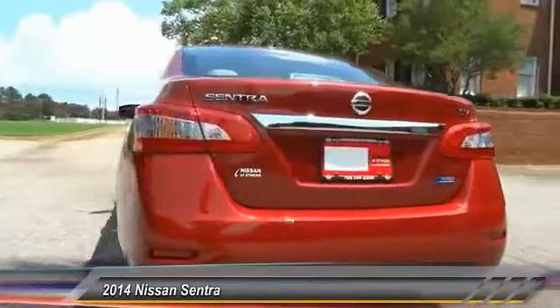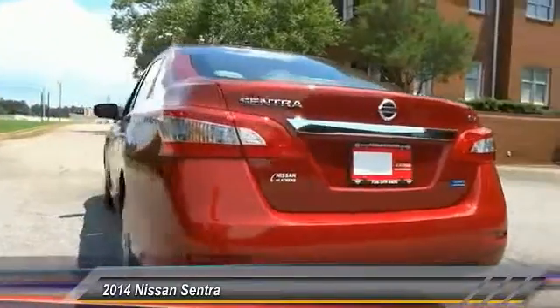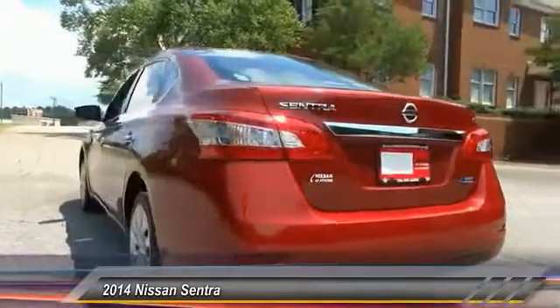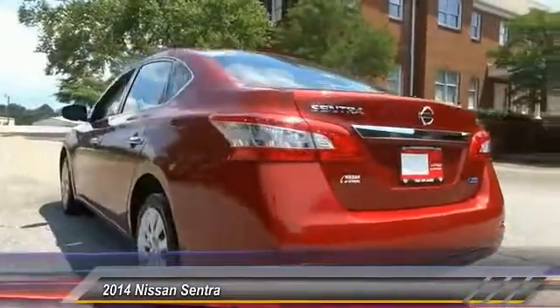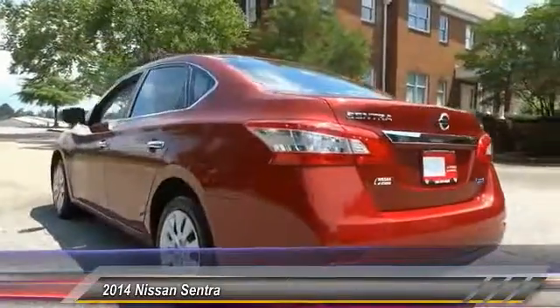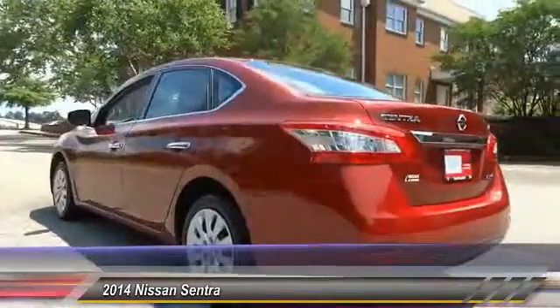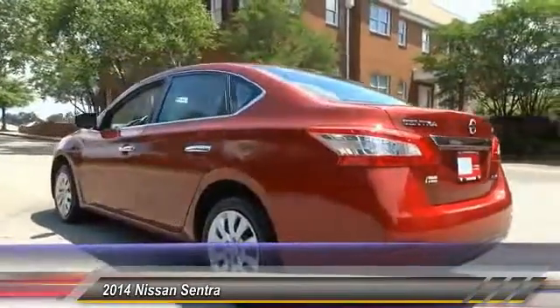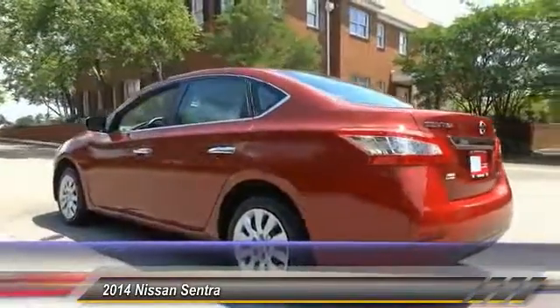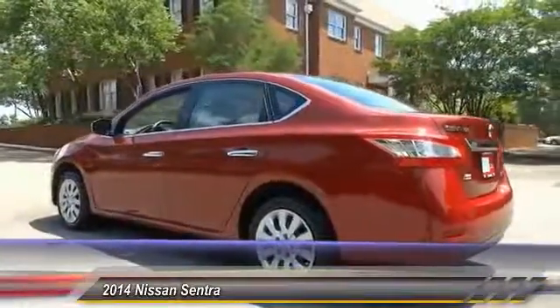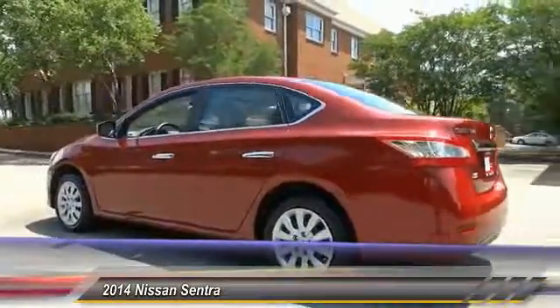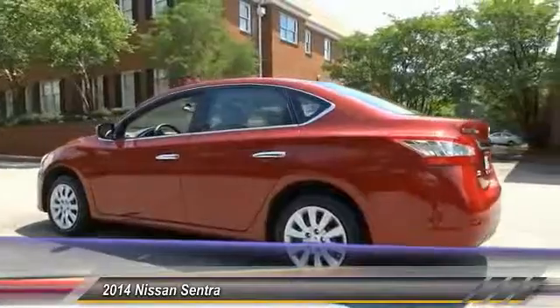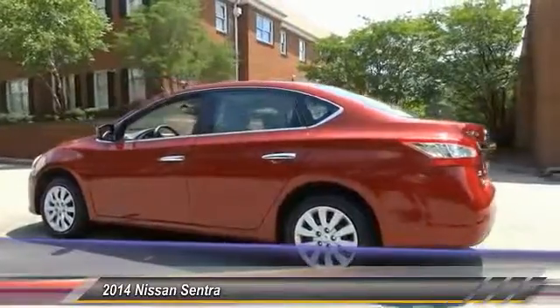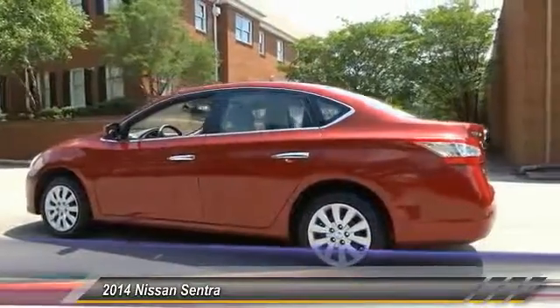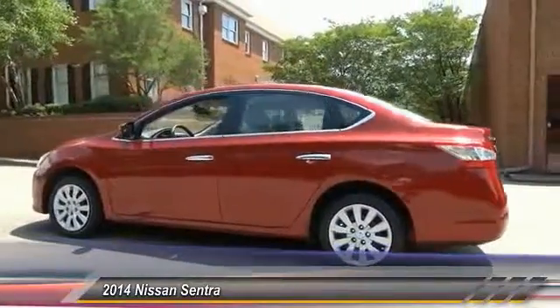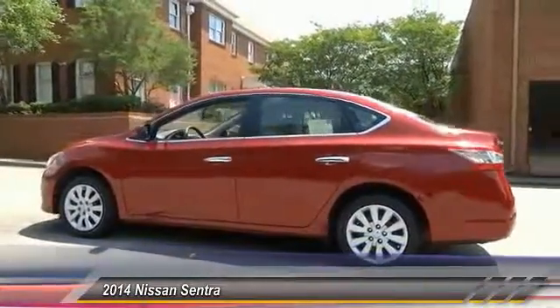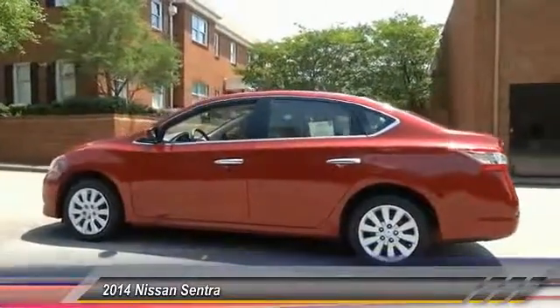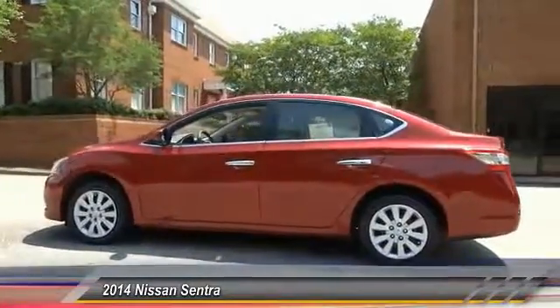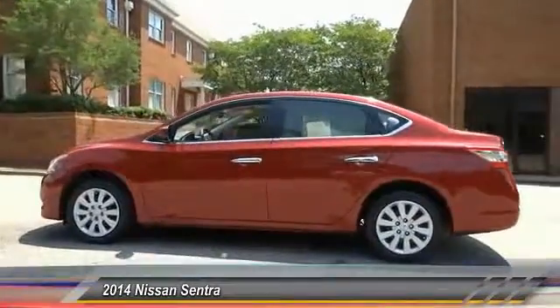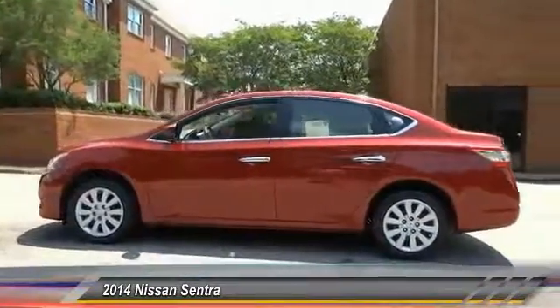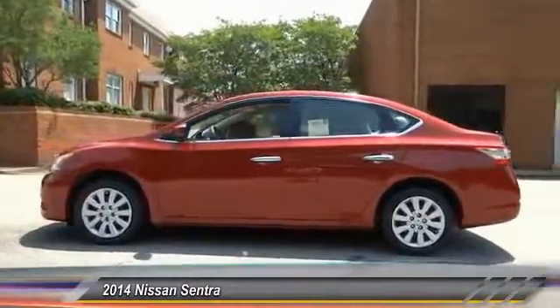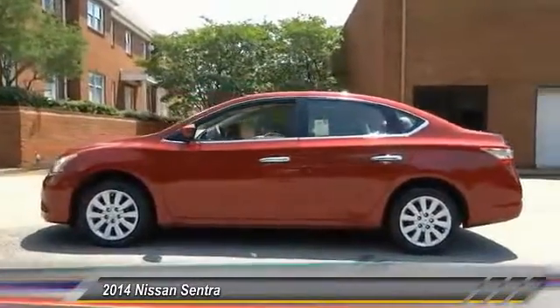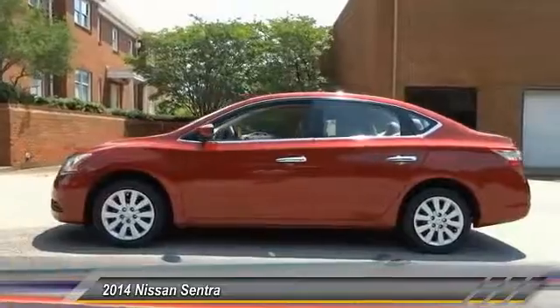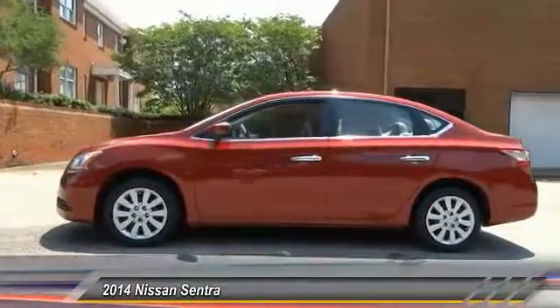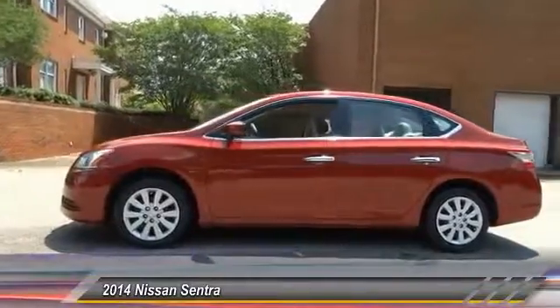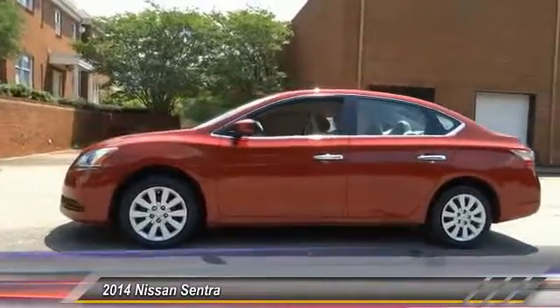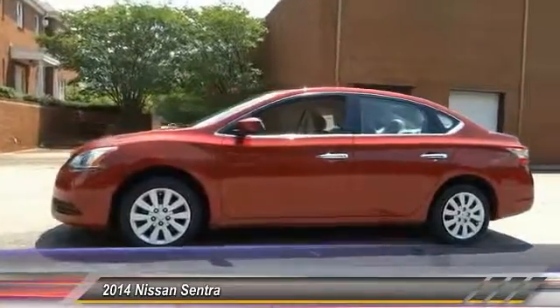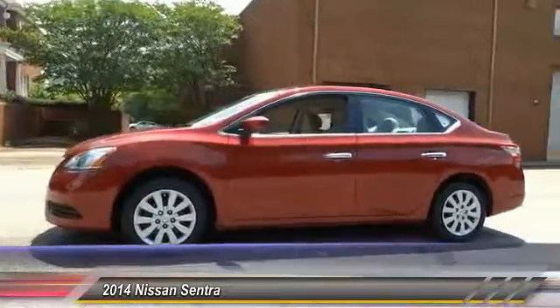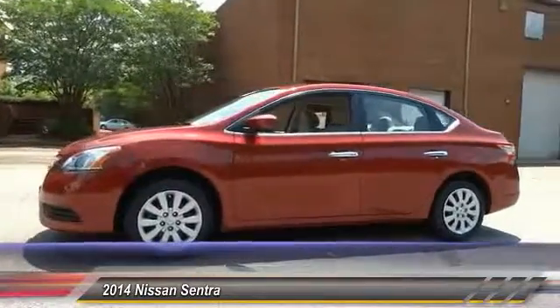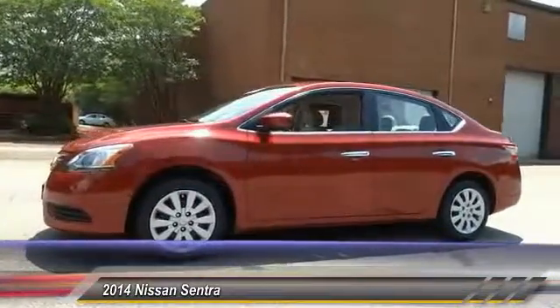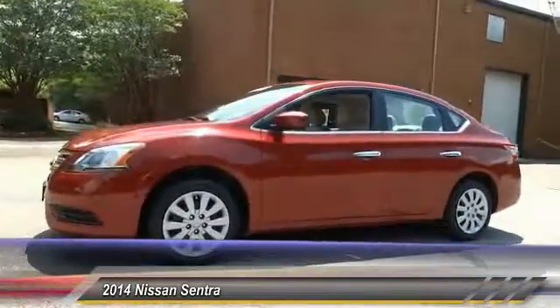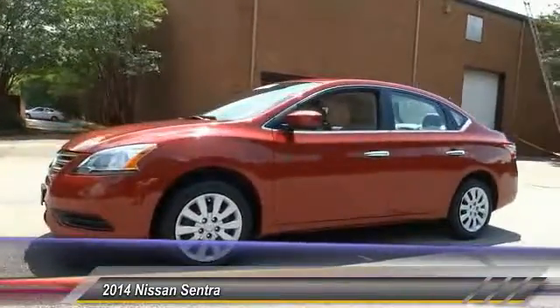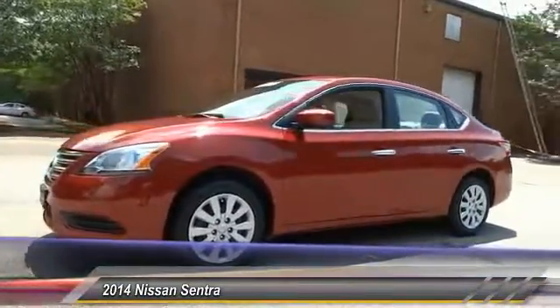Here are some of this vehicle's great options: Traction Control, Stability Control, Keyless Entry, Anti-Lock Braking System, Steering Wheel Audio Controls, Power Steering, Adjustable Steering Wheel, Driver Airbag, Cruise Control, FWD.